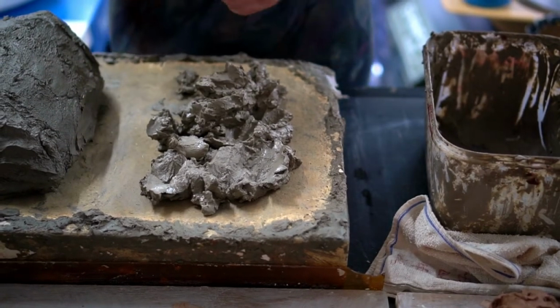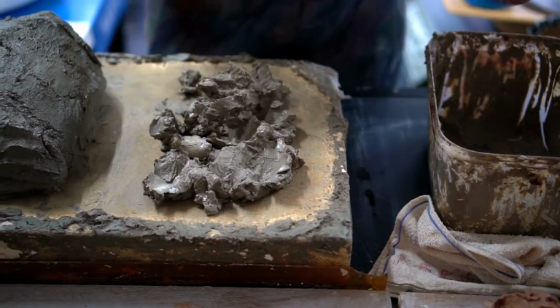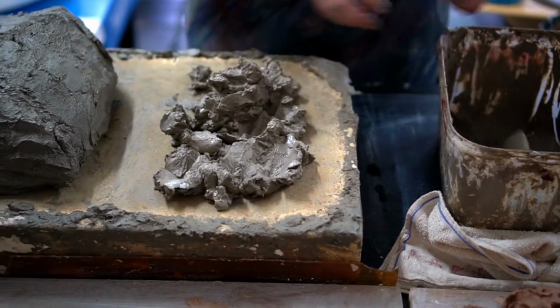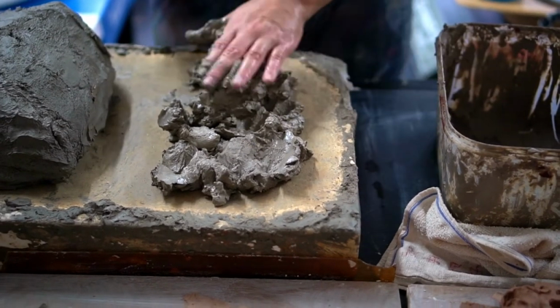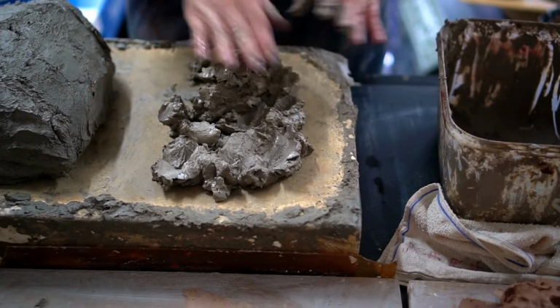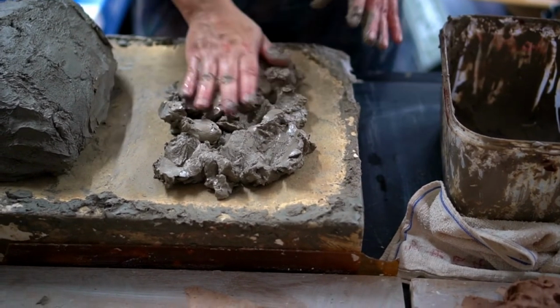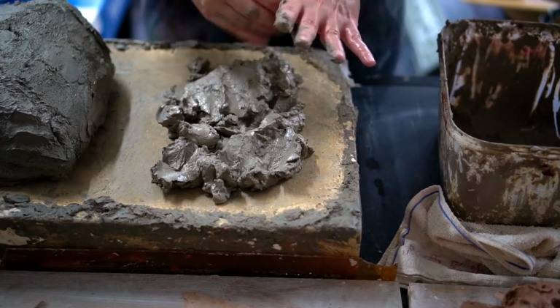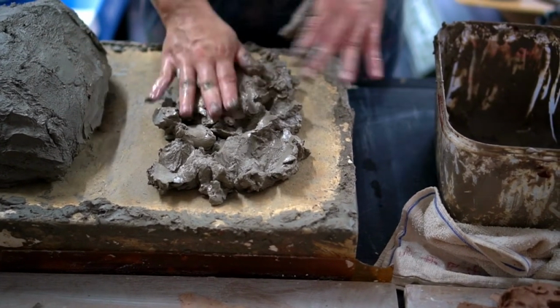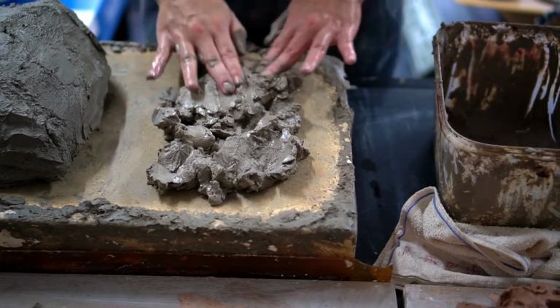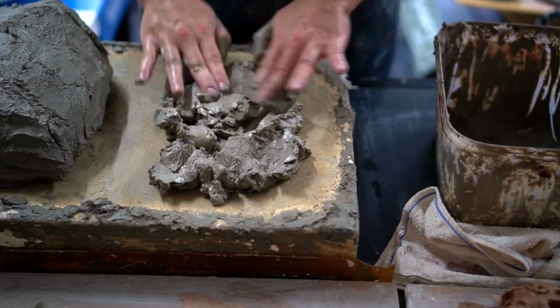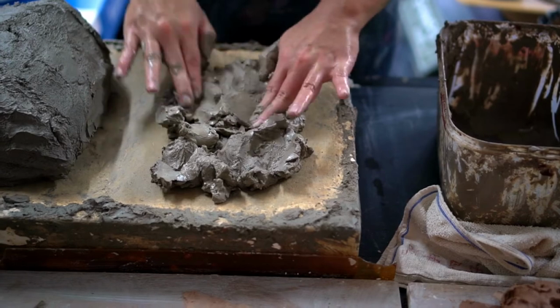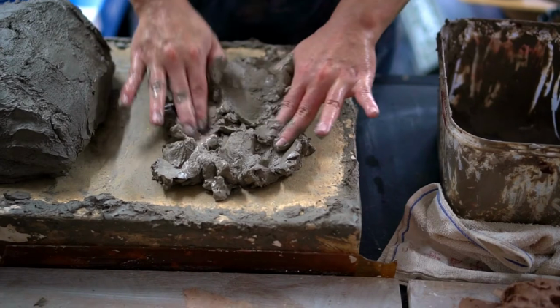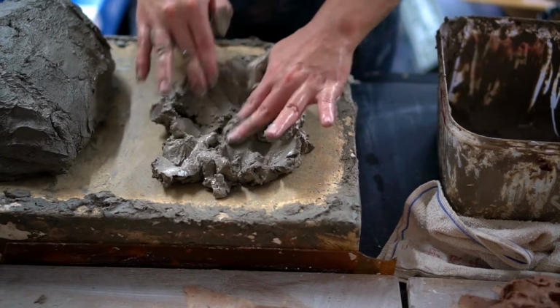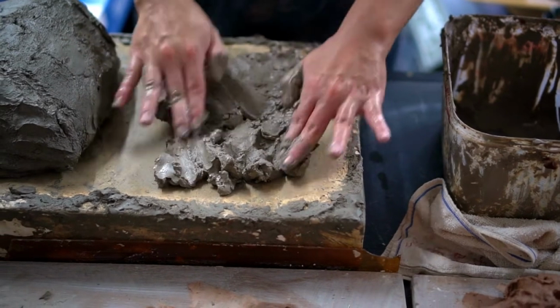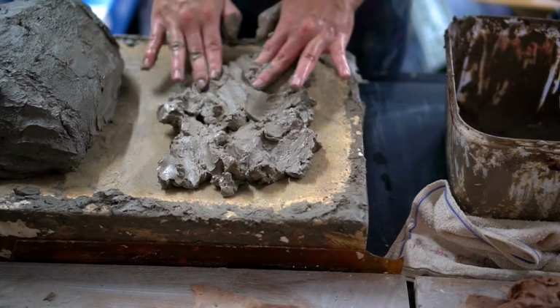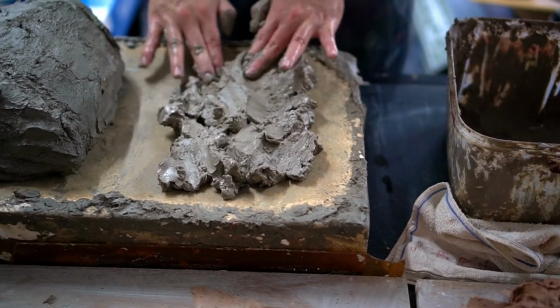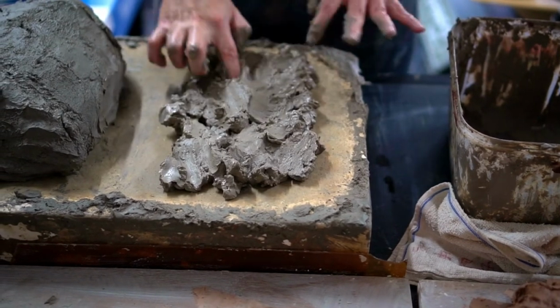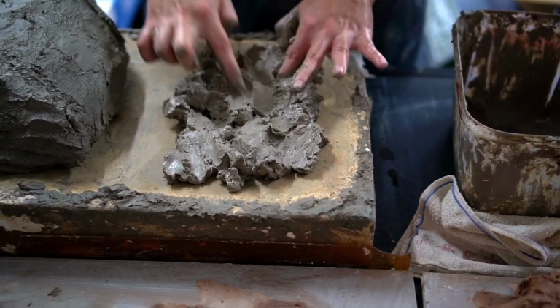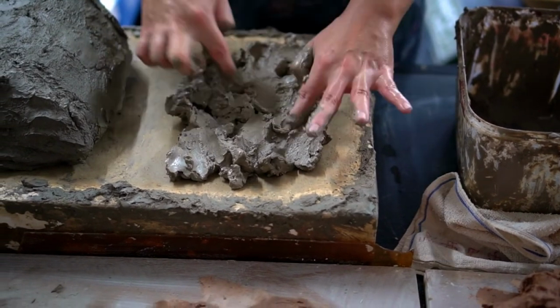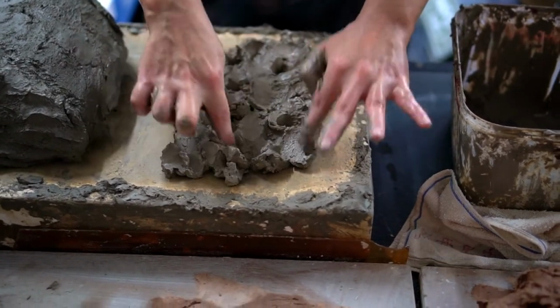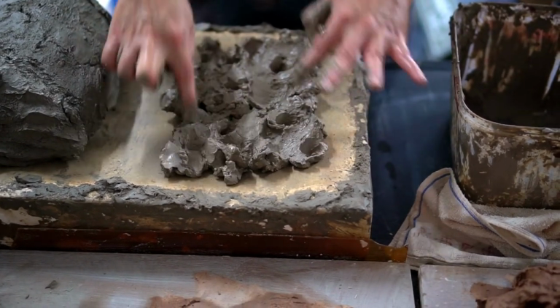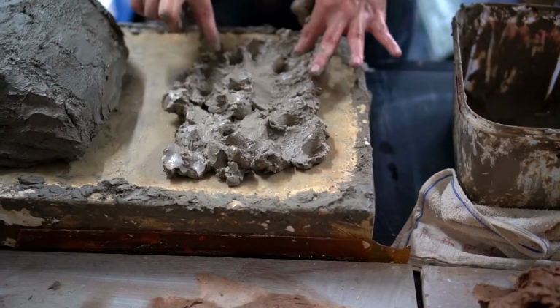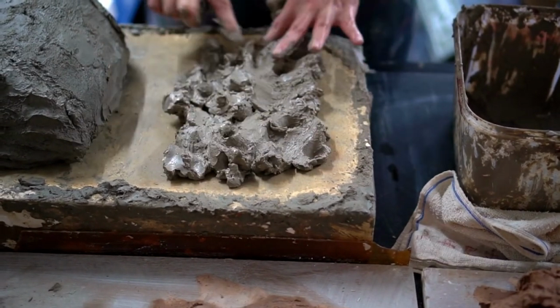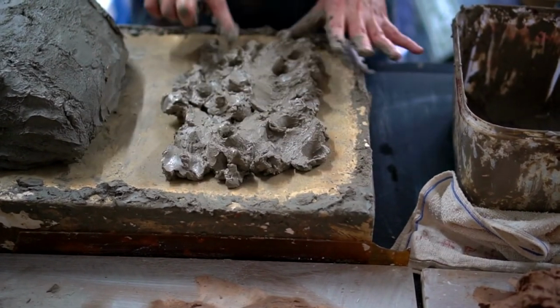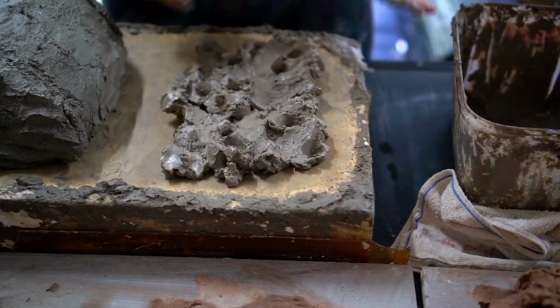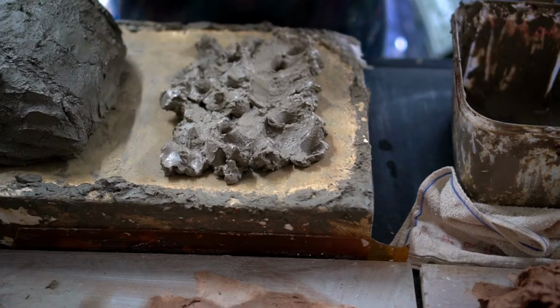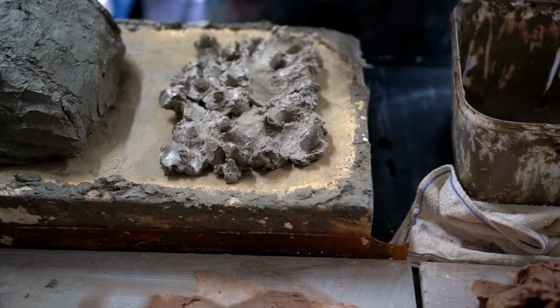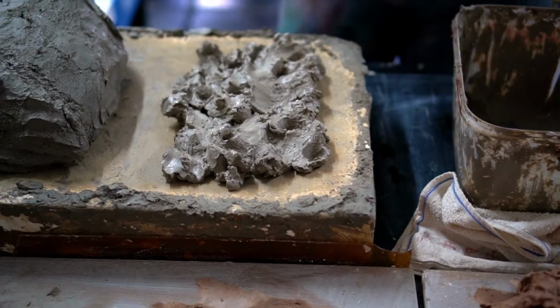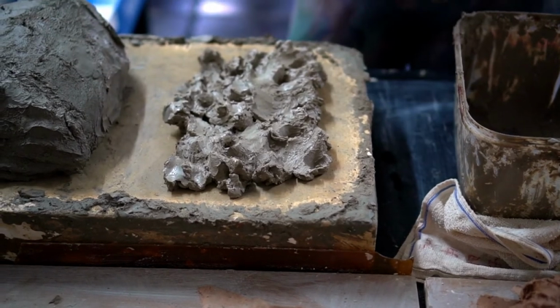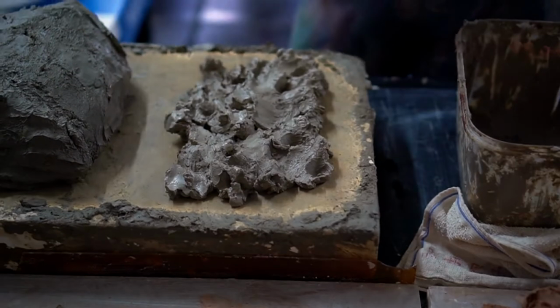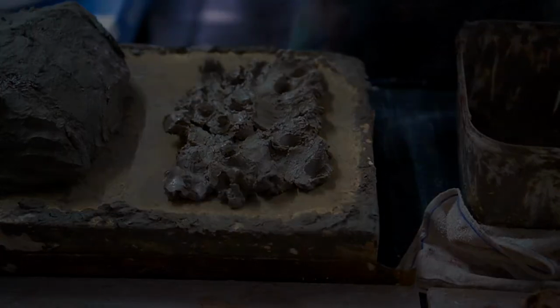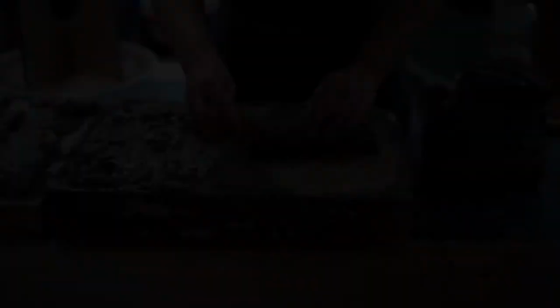This can either happen through evaporation into the air, or why we use a plaster bat is that the water gets sucked out of the clay into the bat. I'm then poking holes into the clay to aid this process.